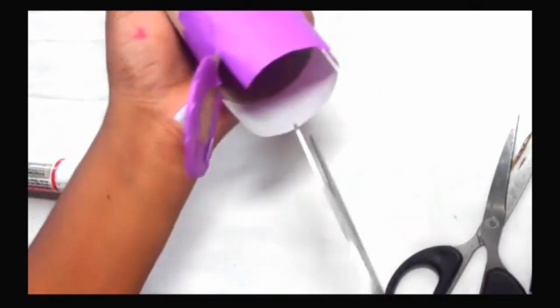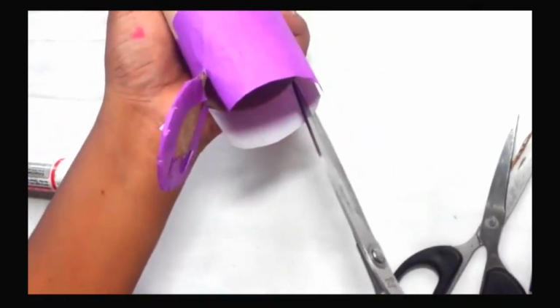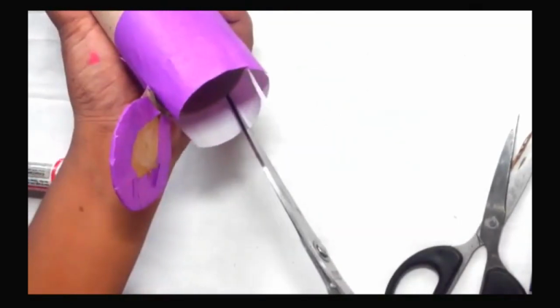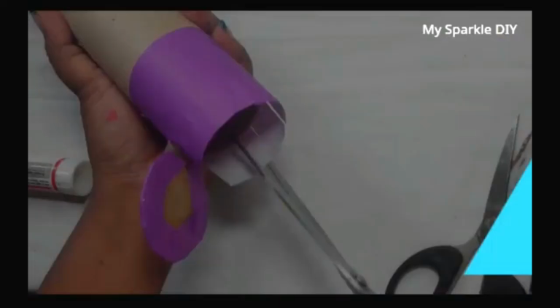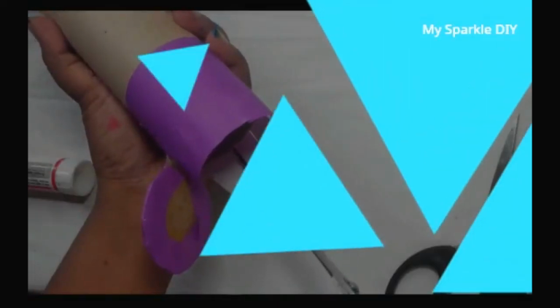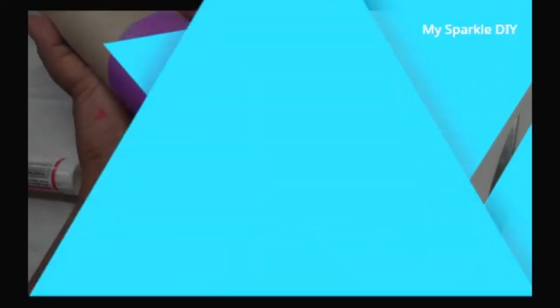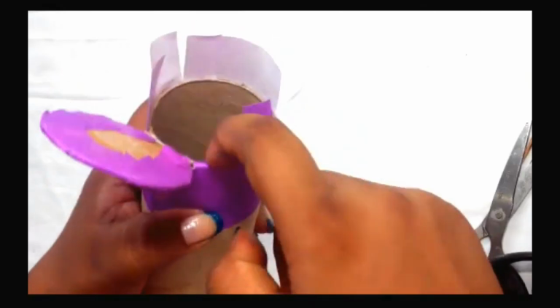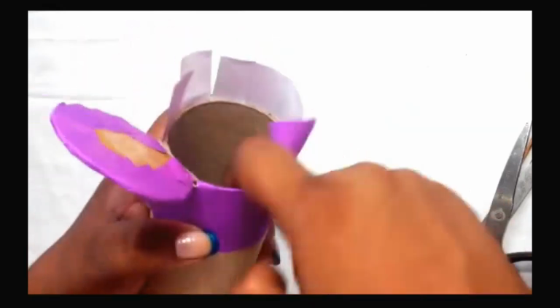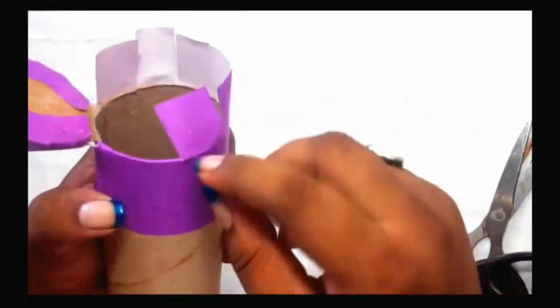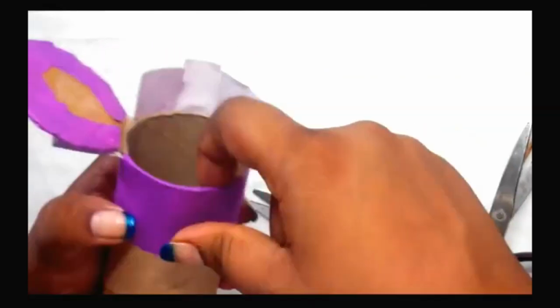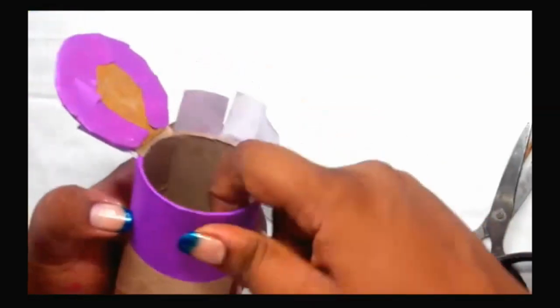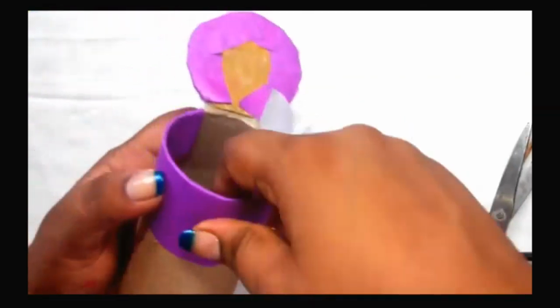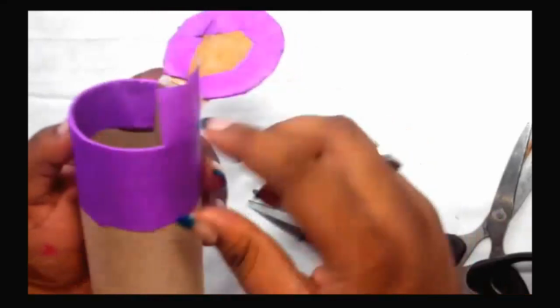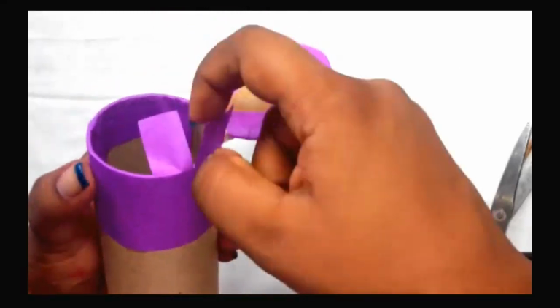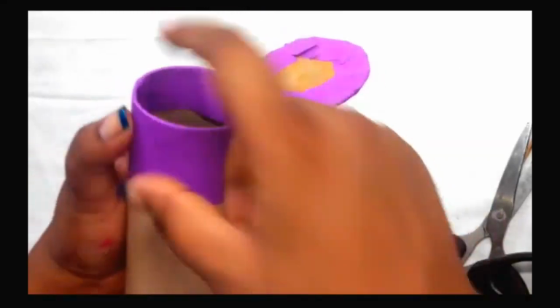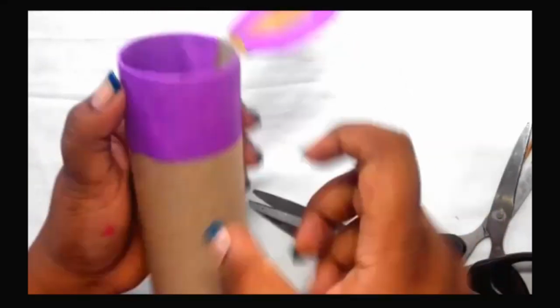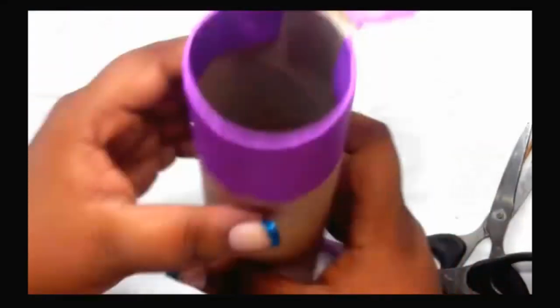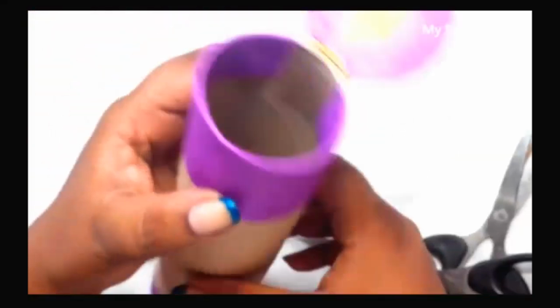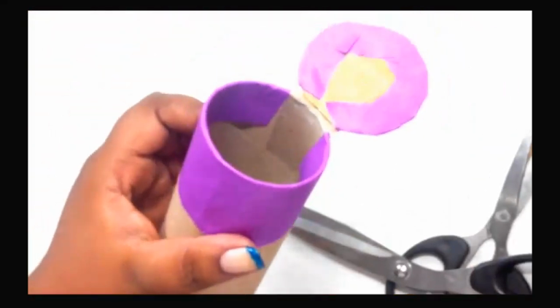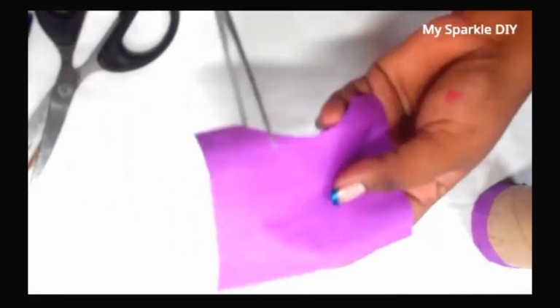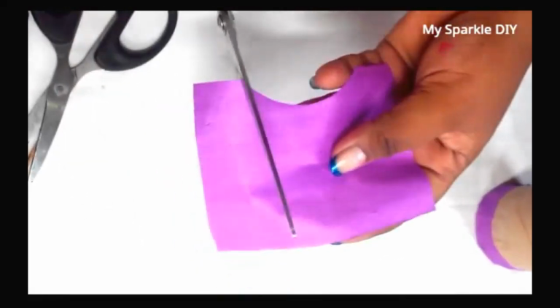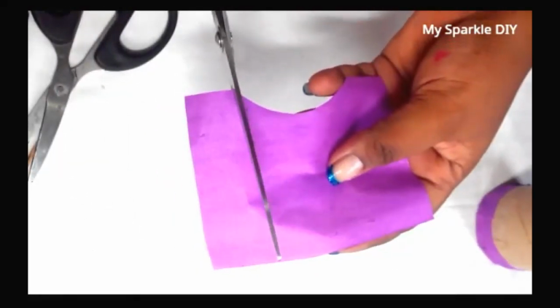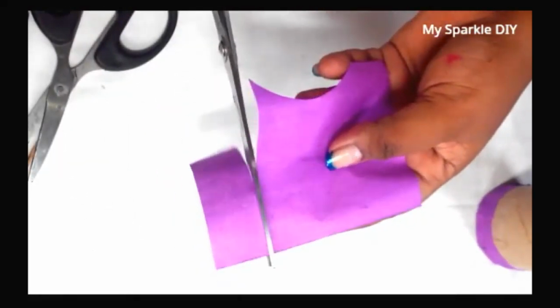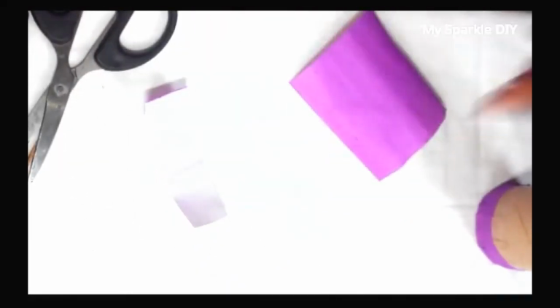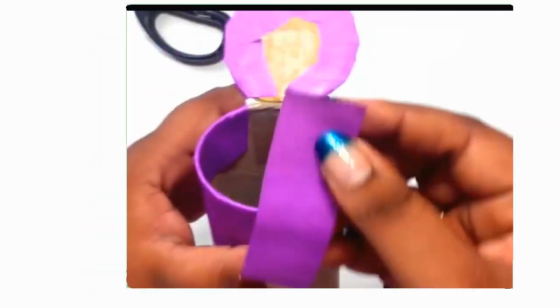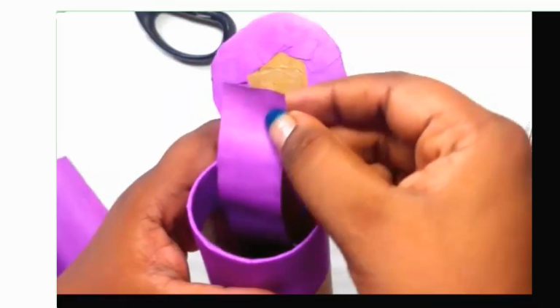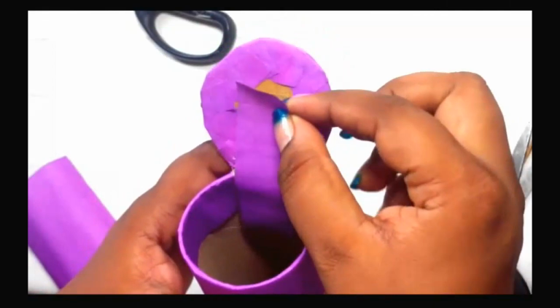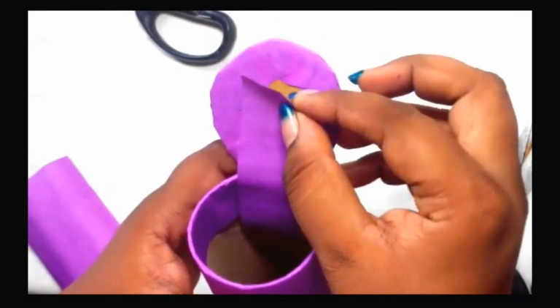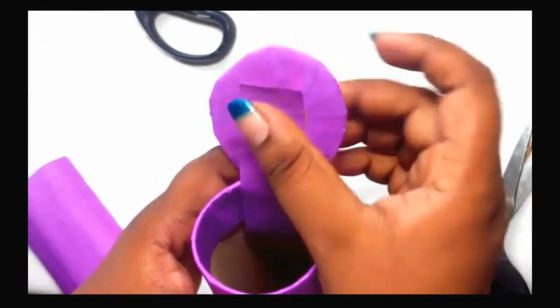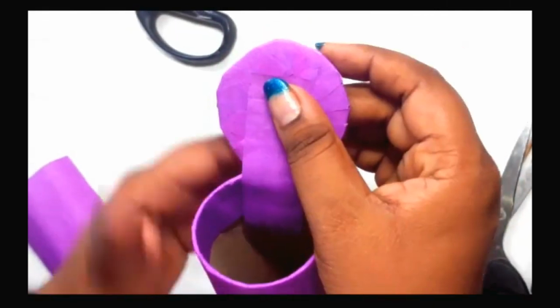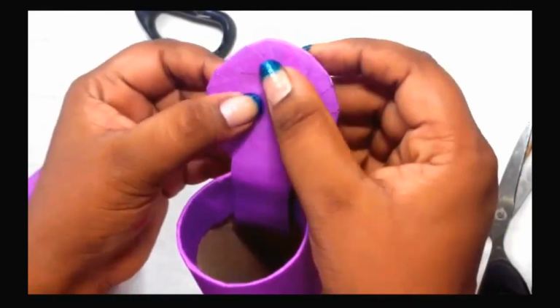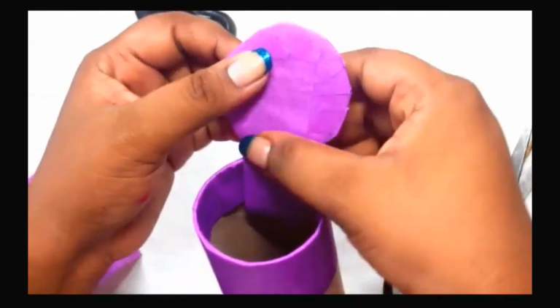Repeat the same step: cut into small stripes and fold inside like this. I also cut out small stripes to hide any cardboard showing.